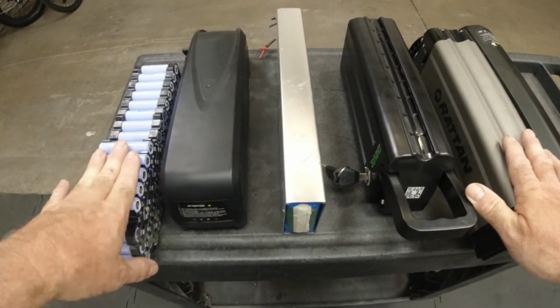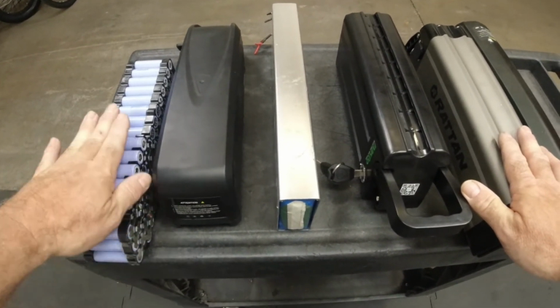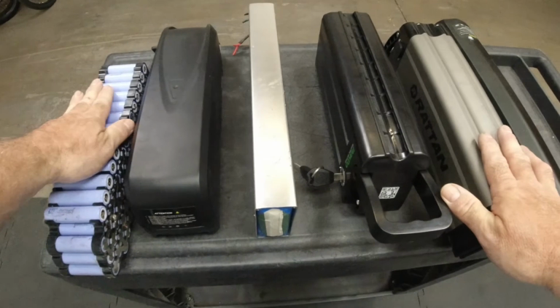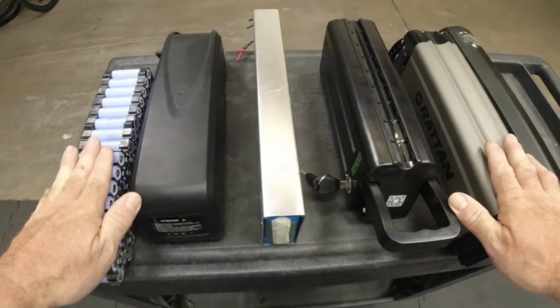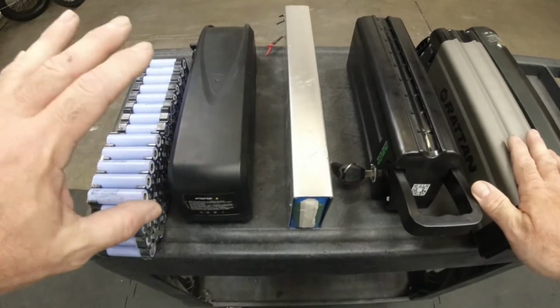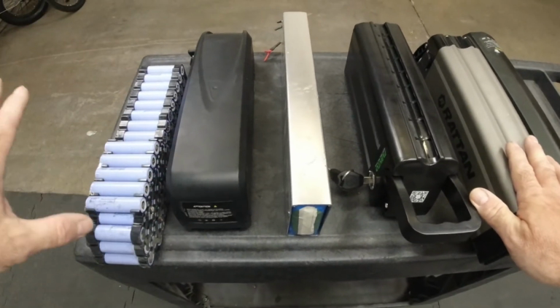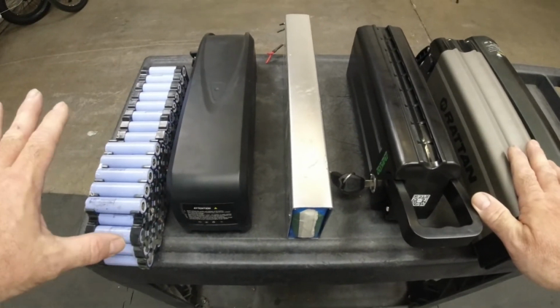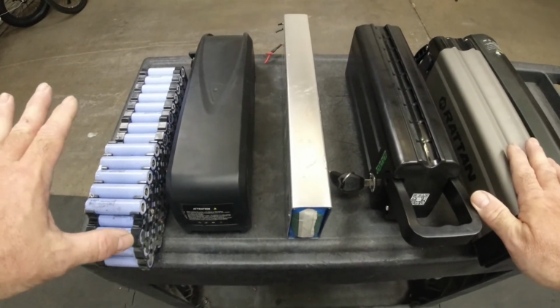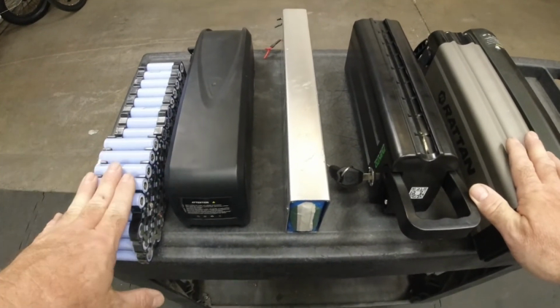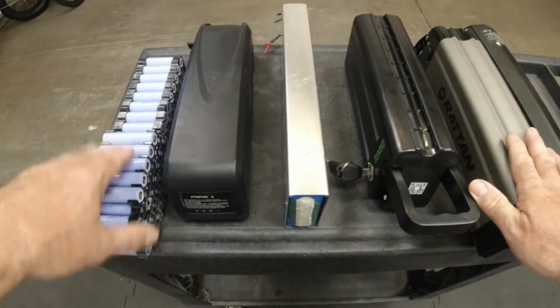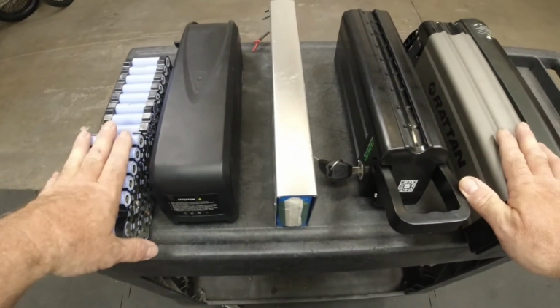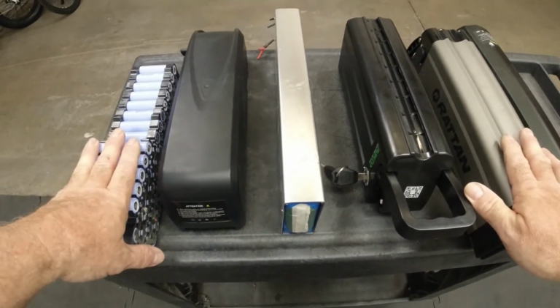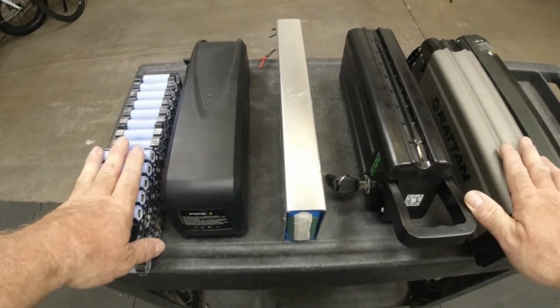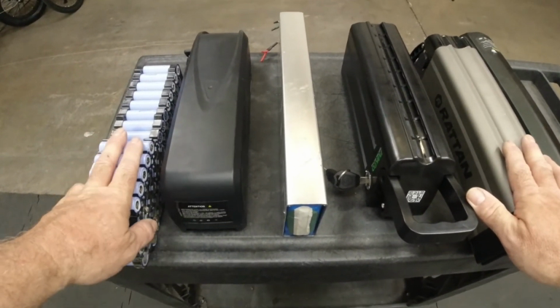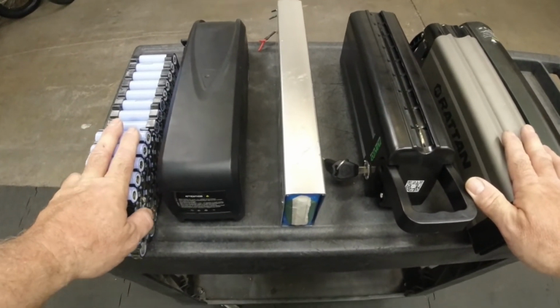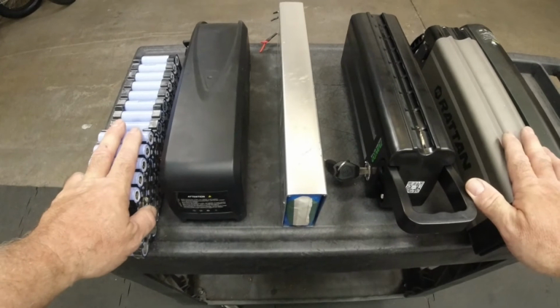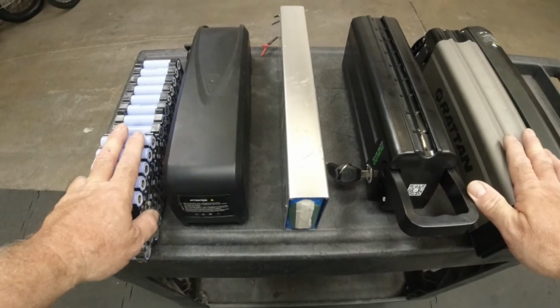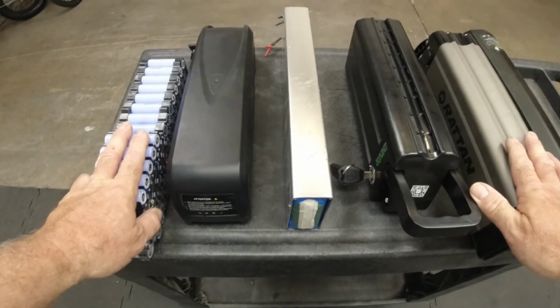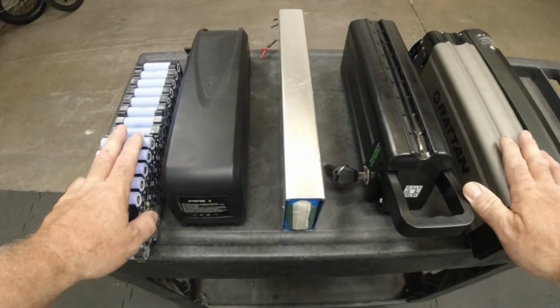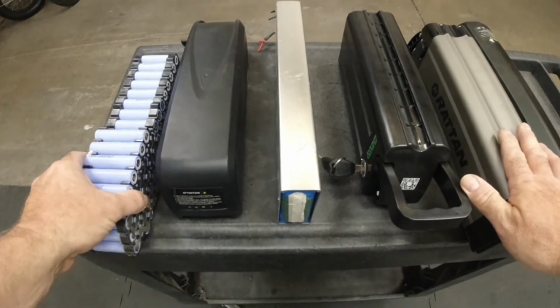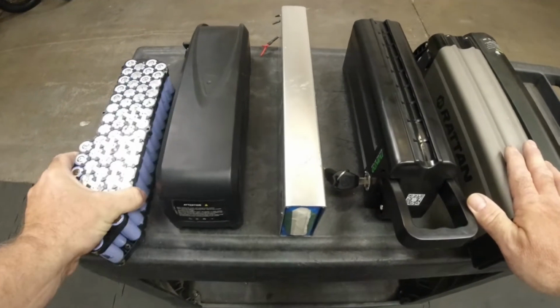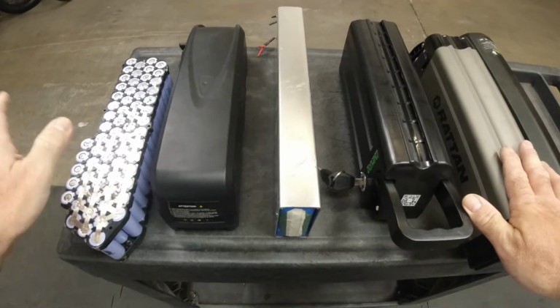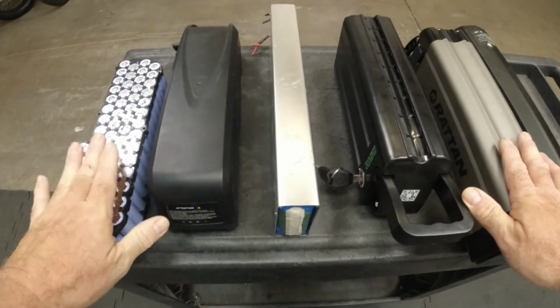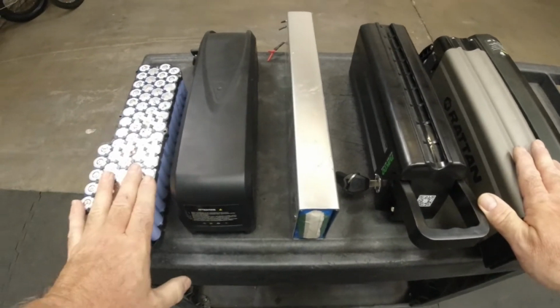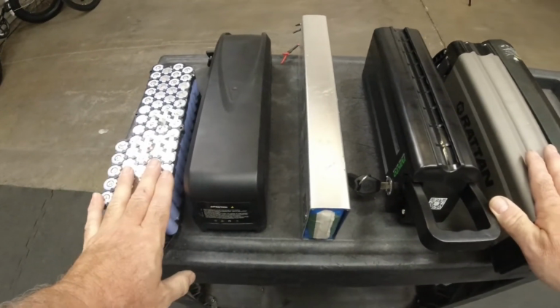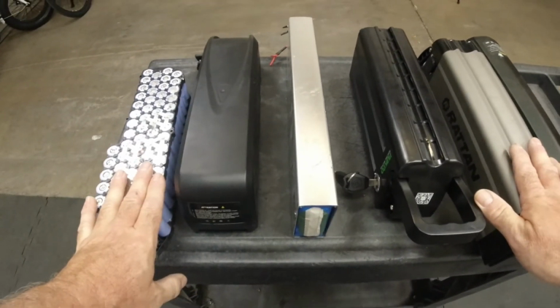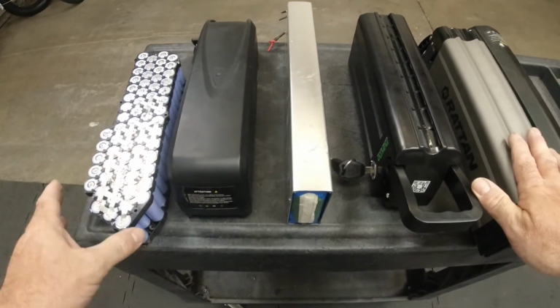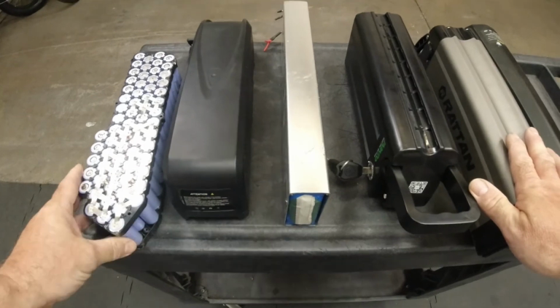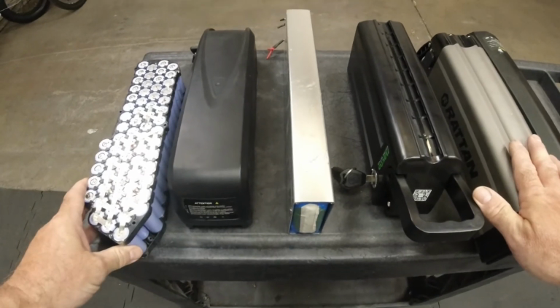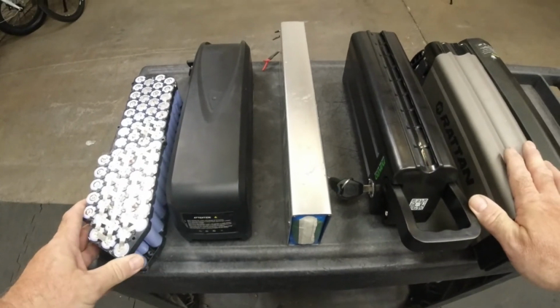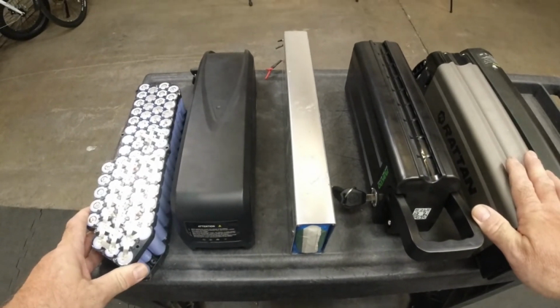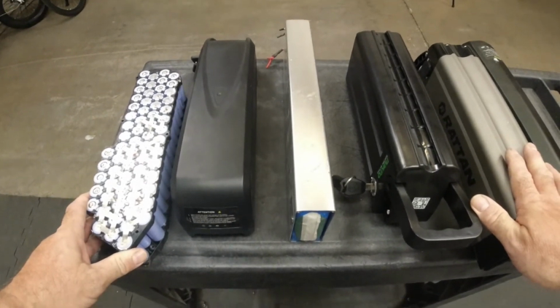Inside the pack there's a circuit board called a Battery Management System, or BMS. The BMS keeps all the individual cell groups at the same charge level, and it also handles charging and discharging of the pack — essentially powering up the entire system.